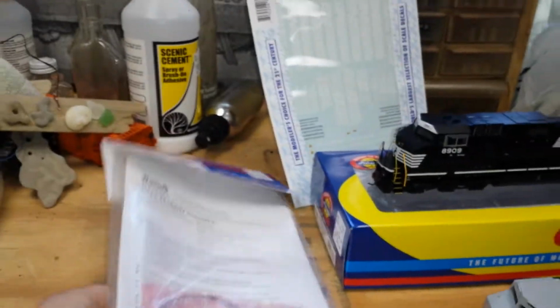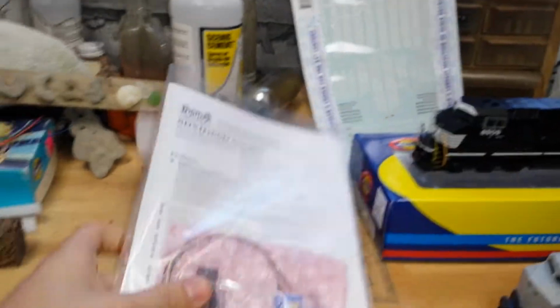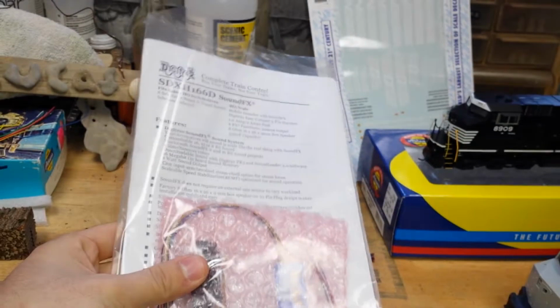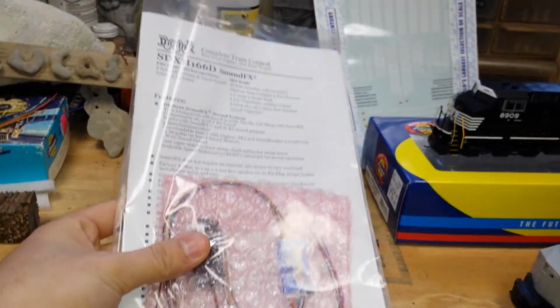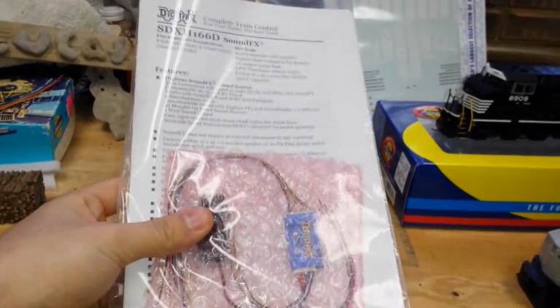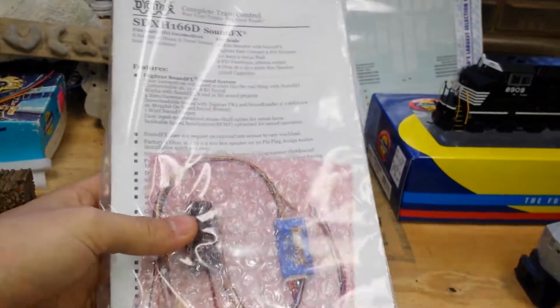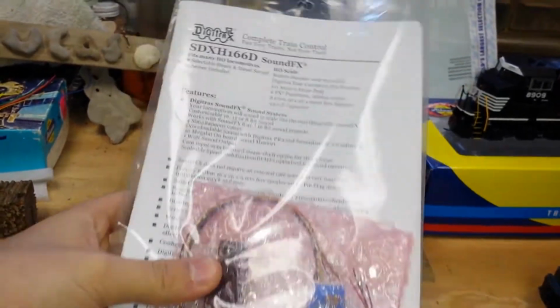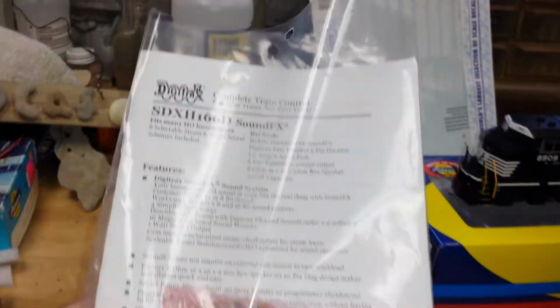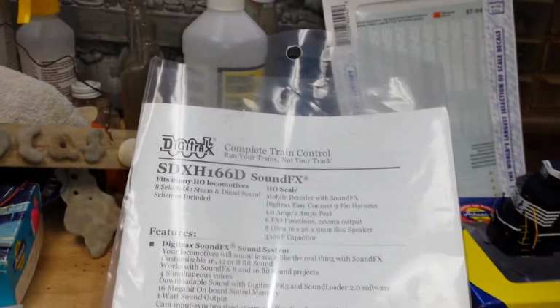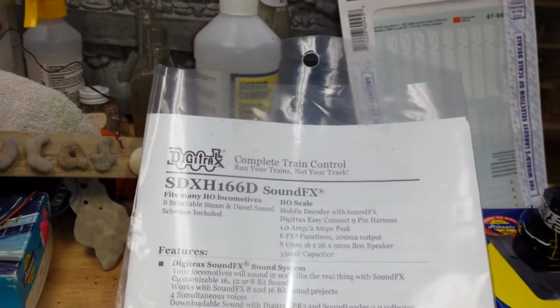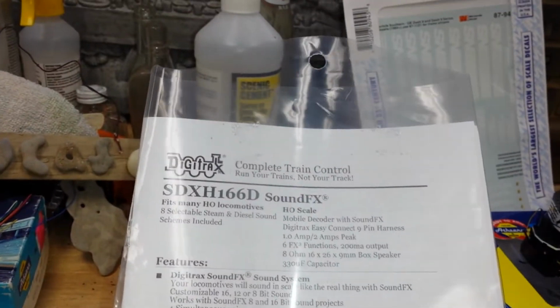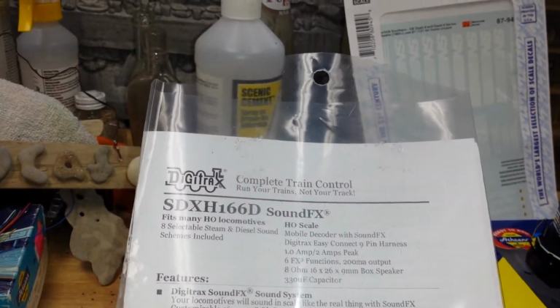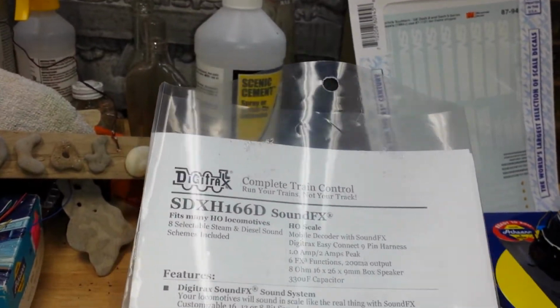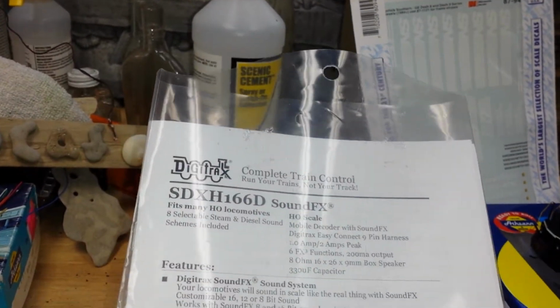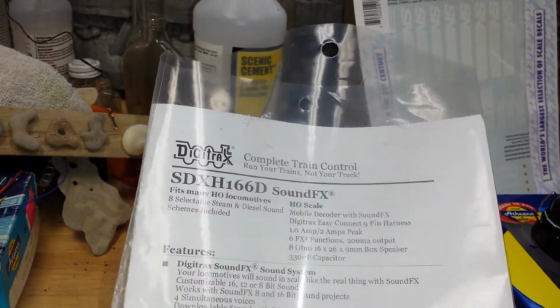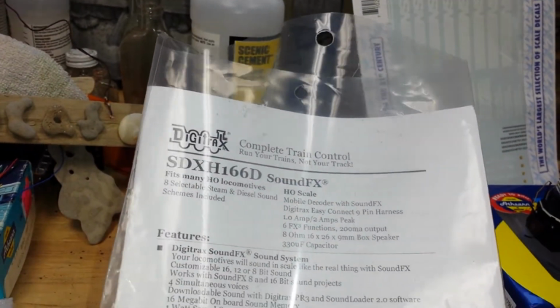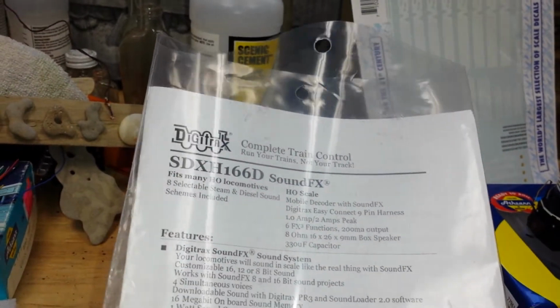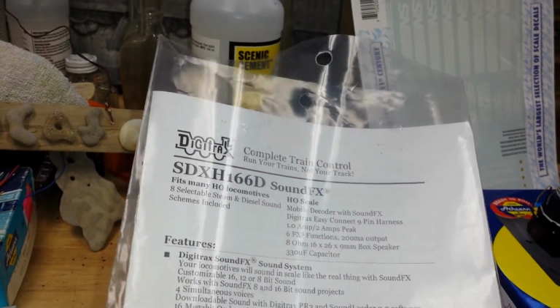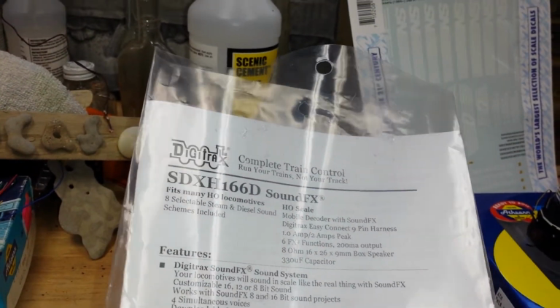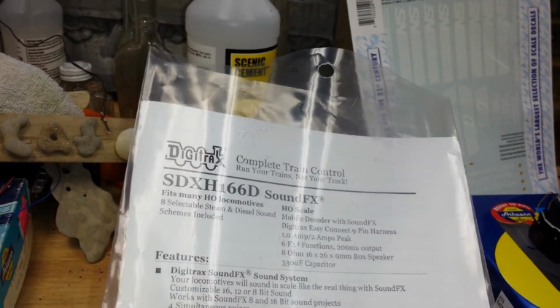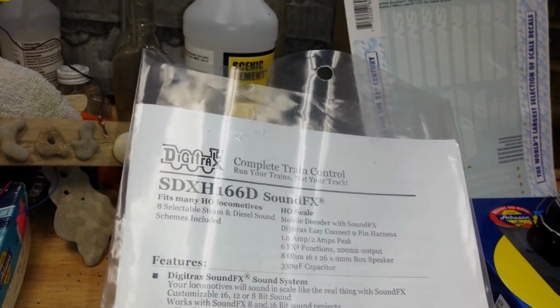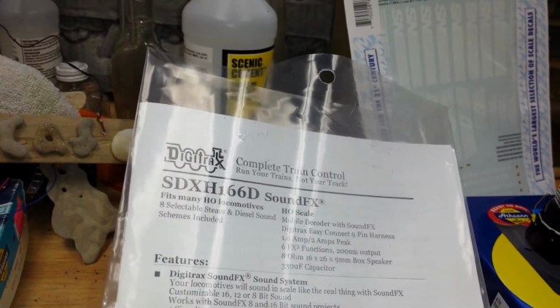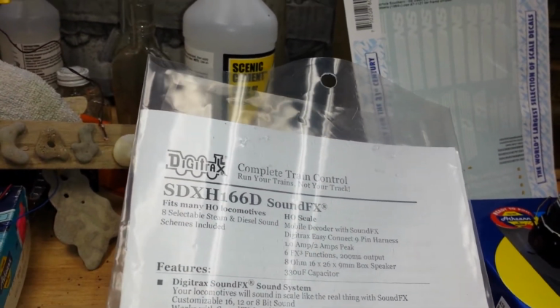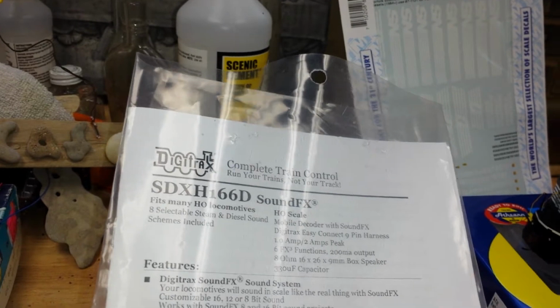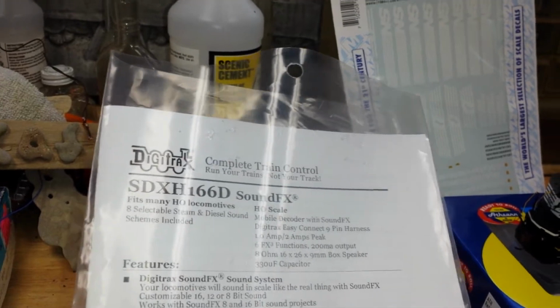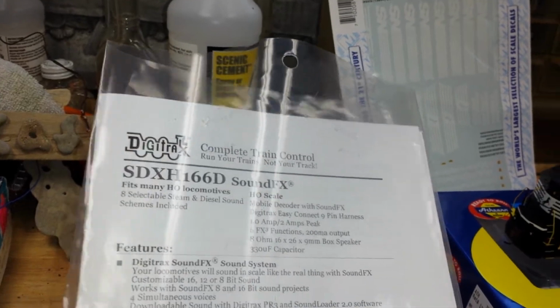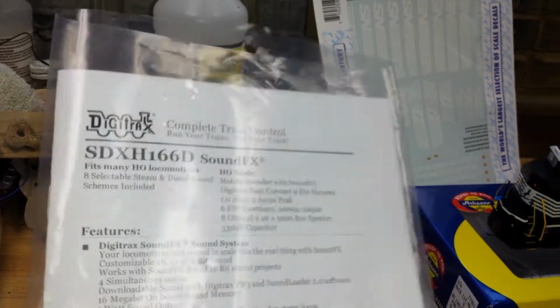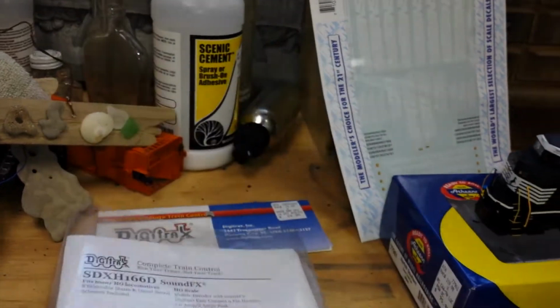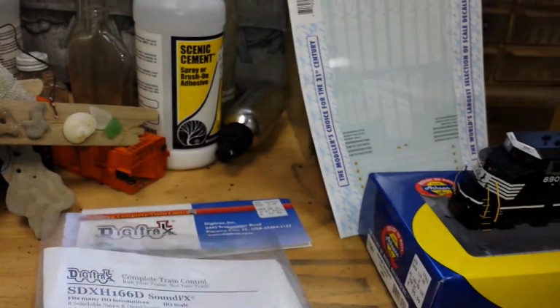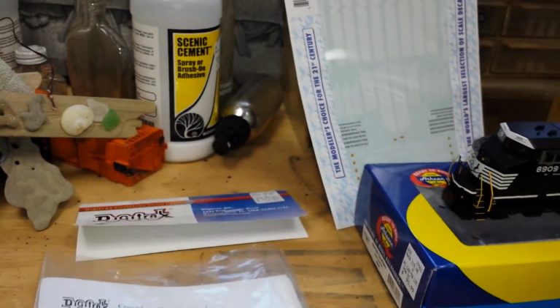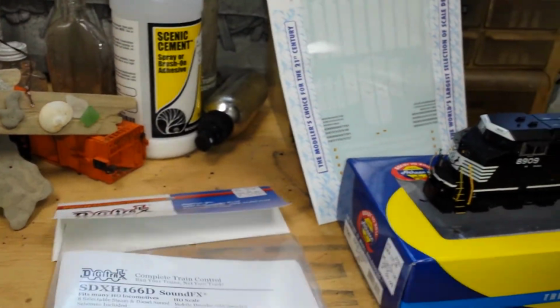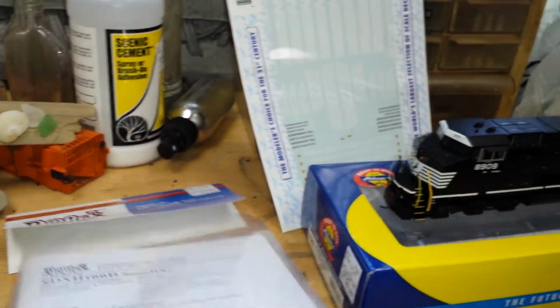I'm also going to add some sound to it. This is the Digitrax SDX-H166D sound decoder.